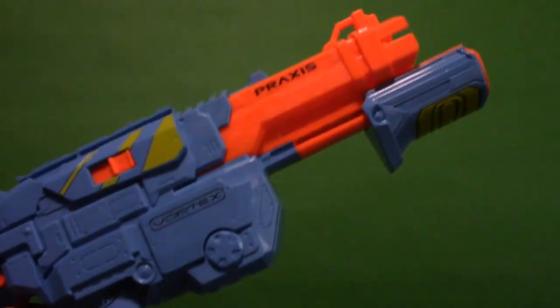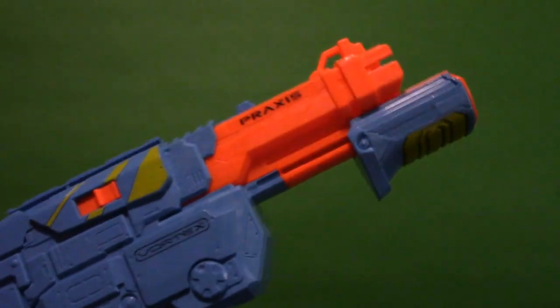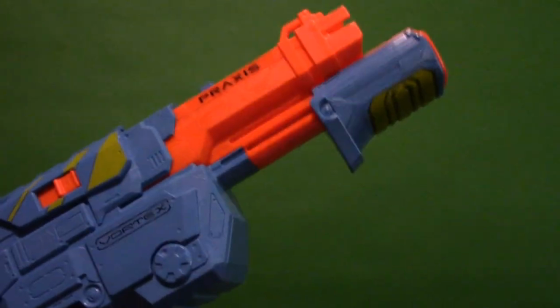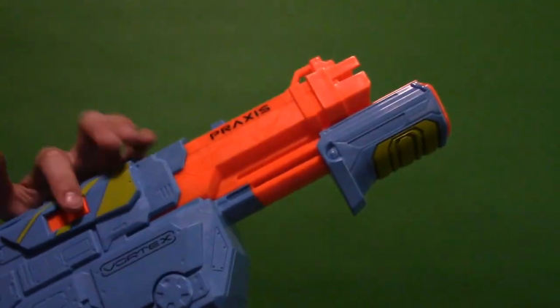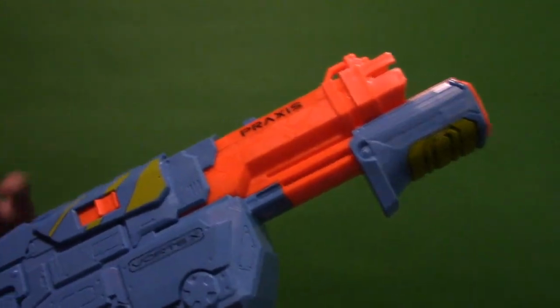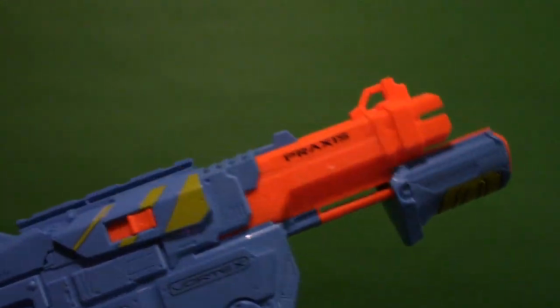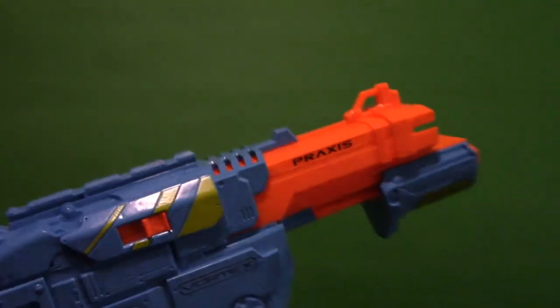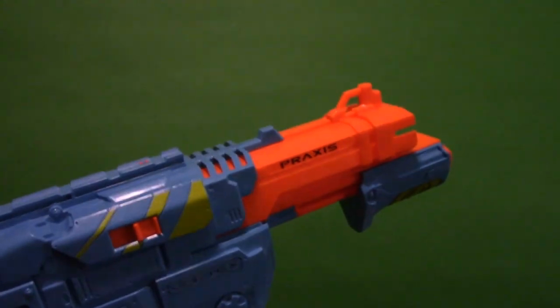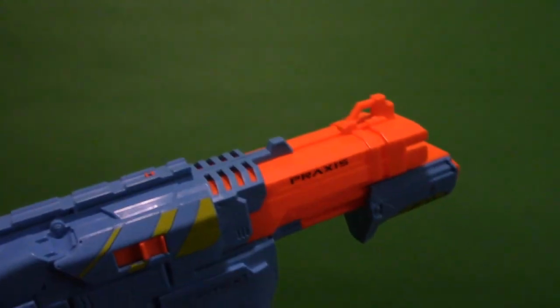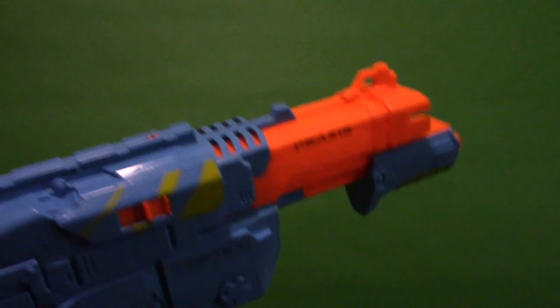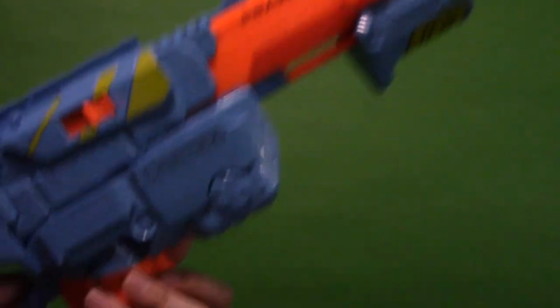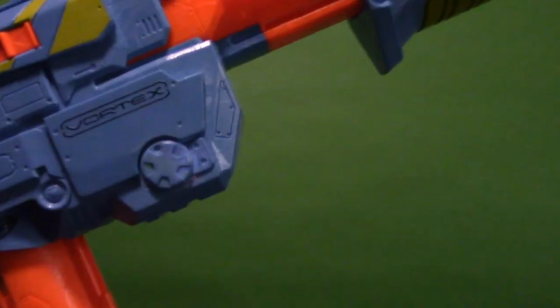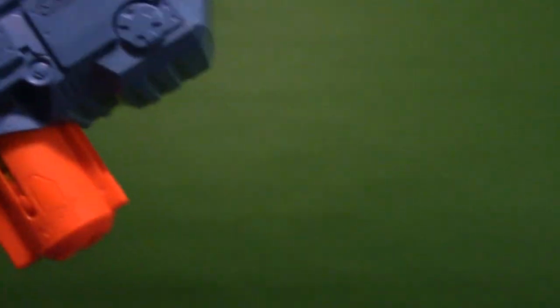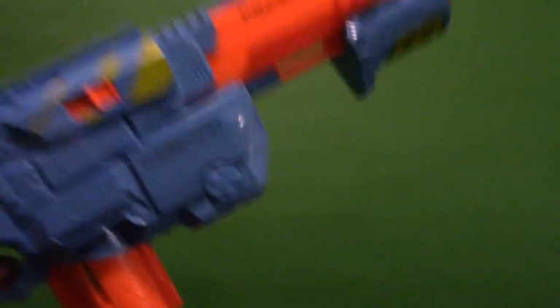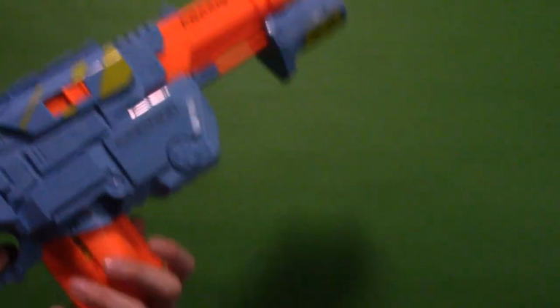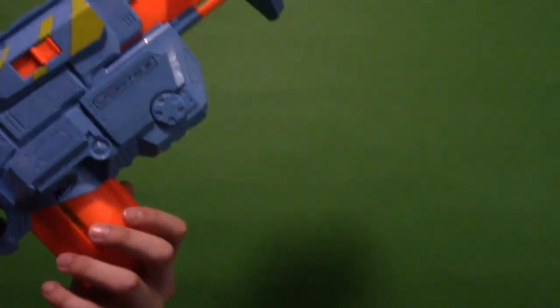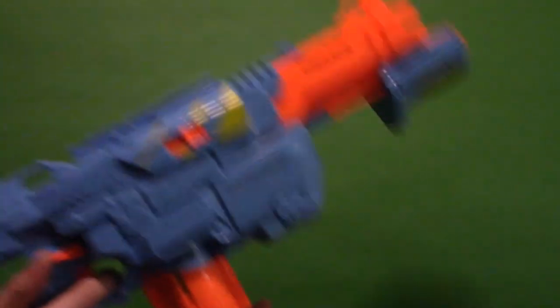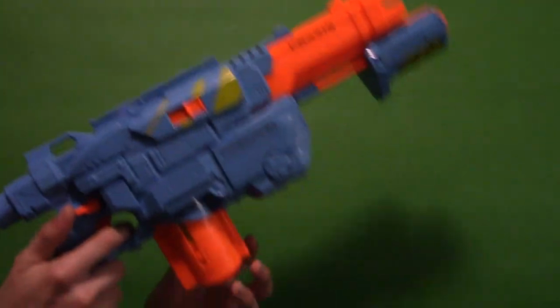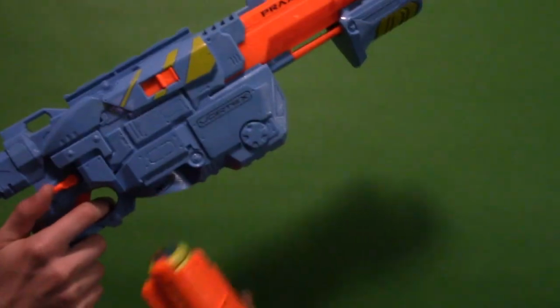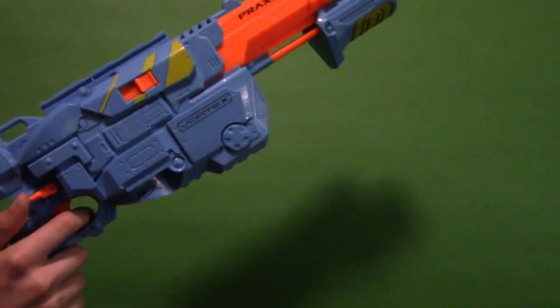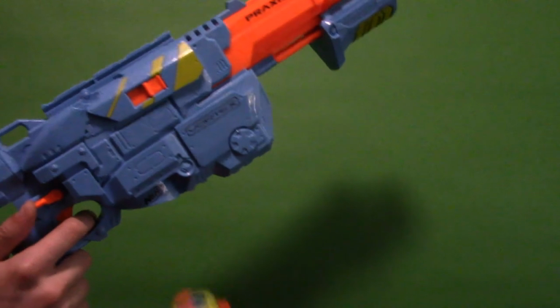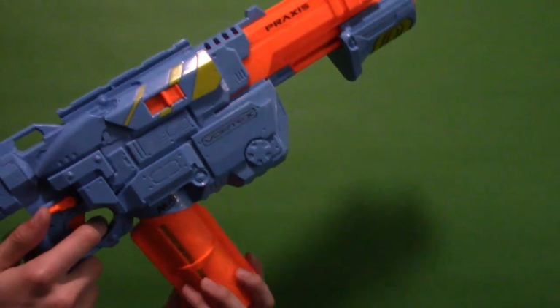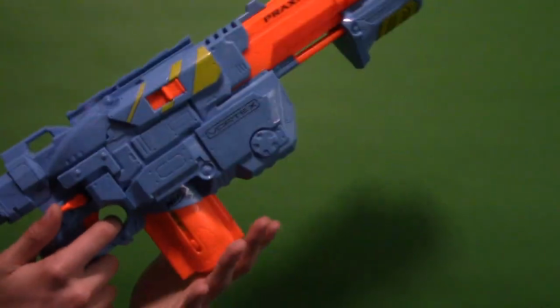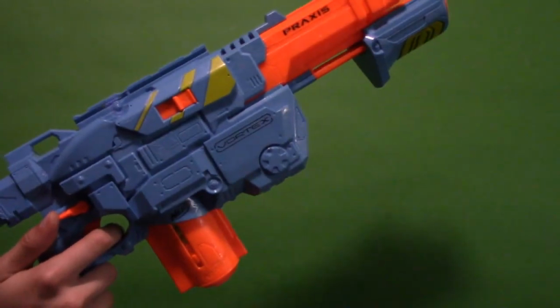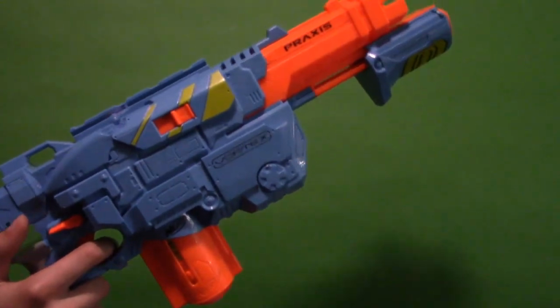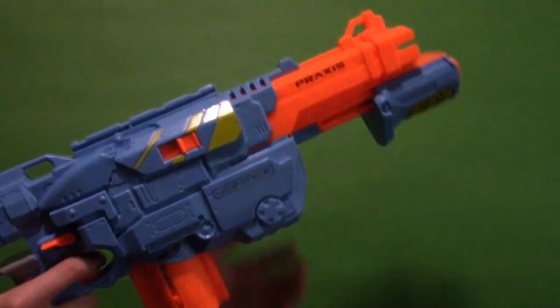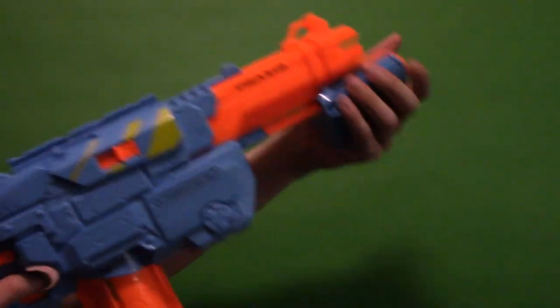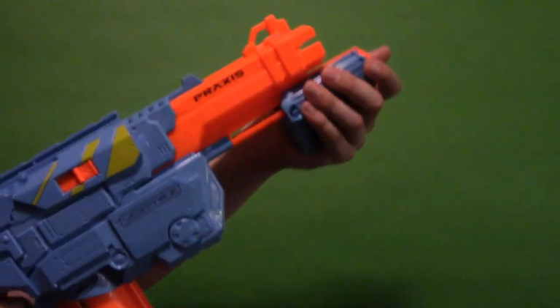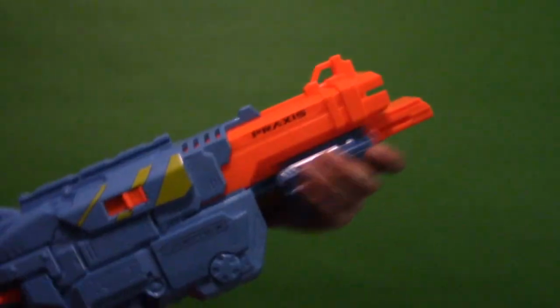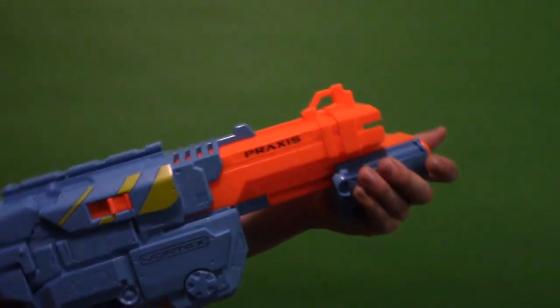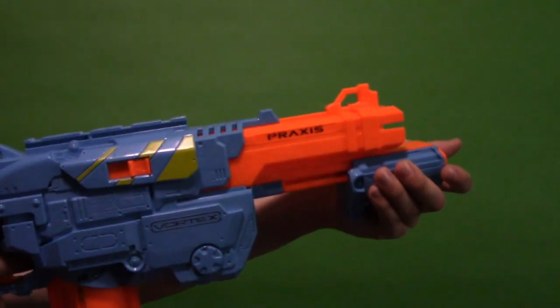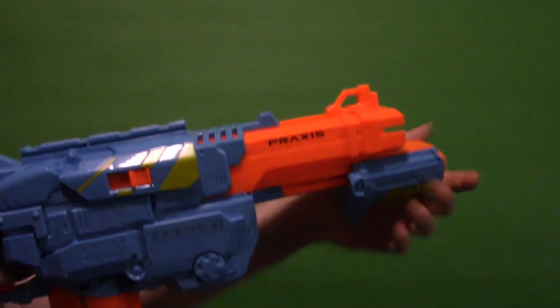So when you put the magazine in you can eject it like so. Put the magazine in, and now we can prime the blaster — the blaster is now primed.